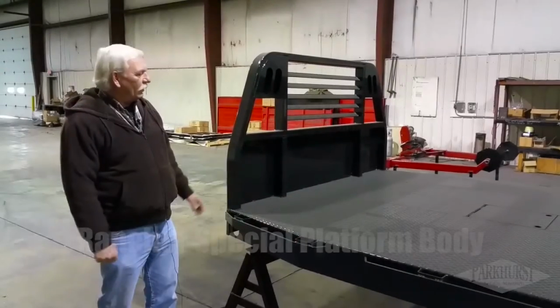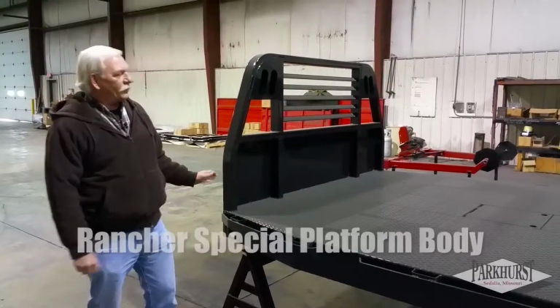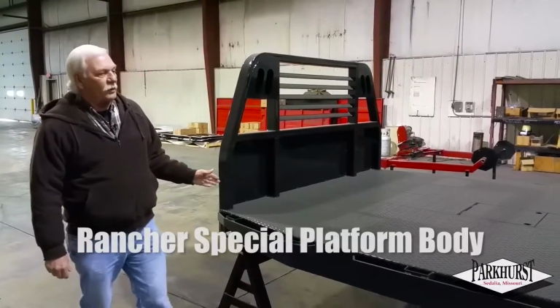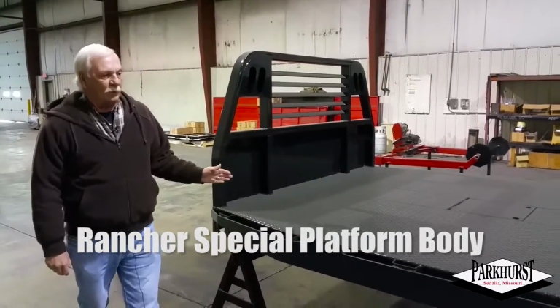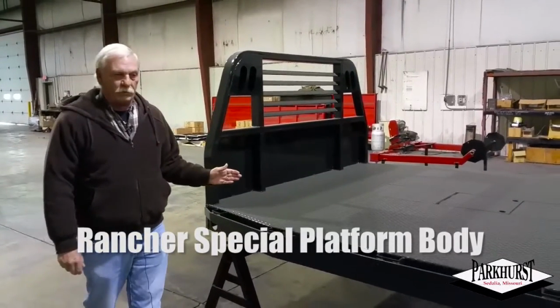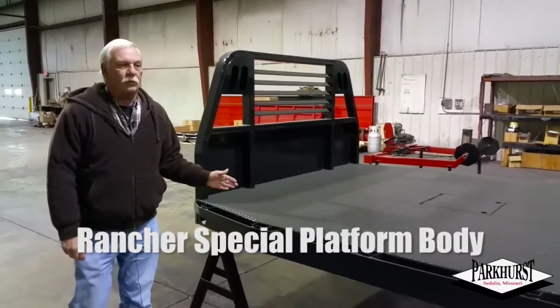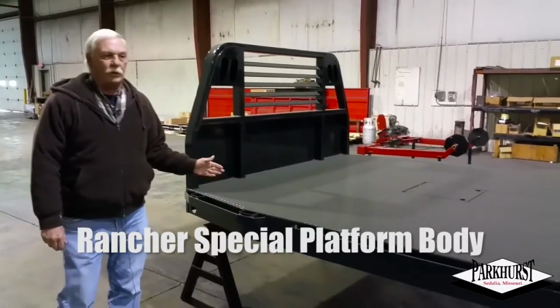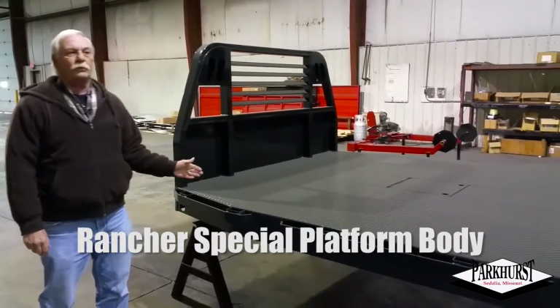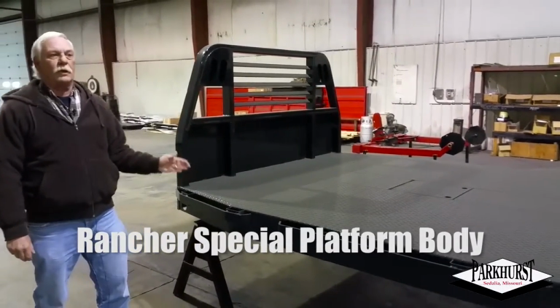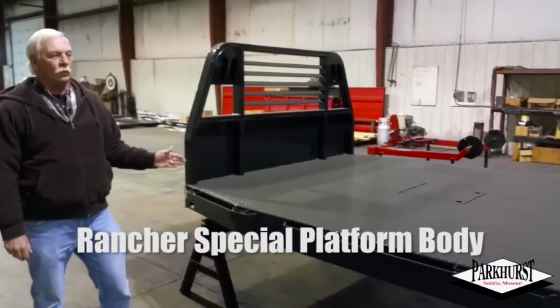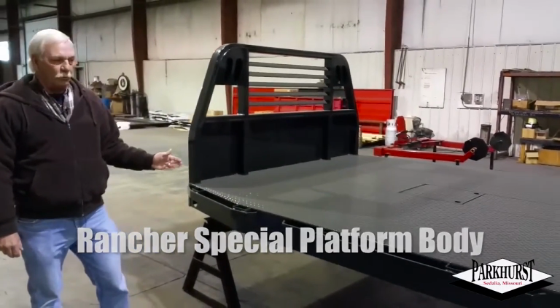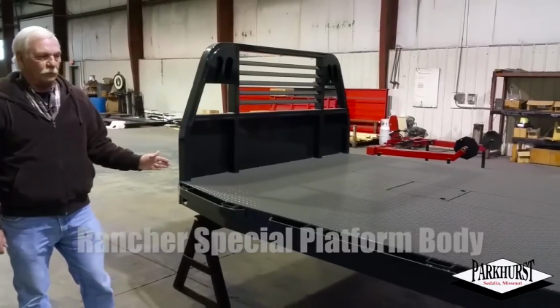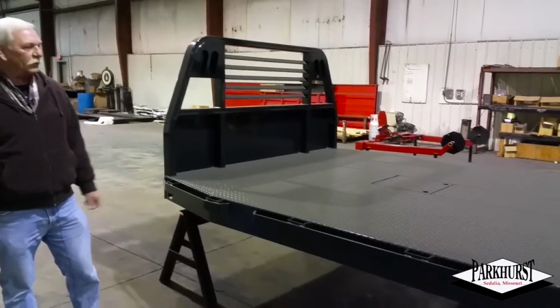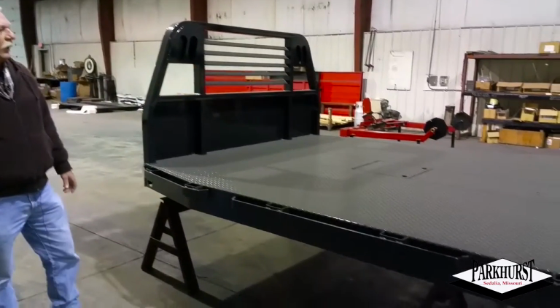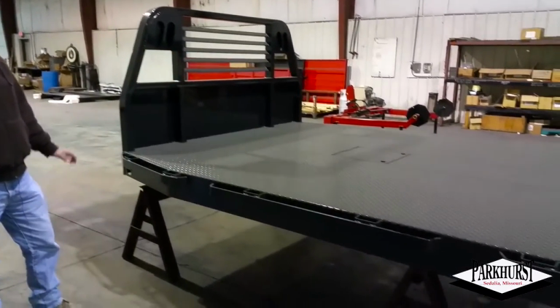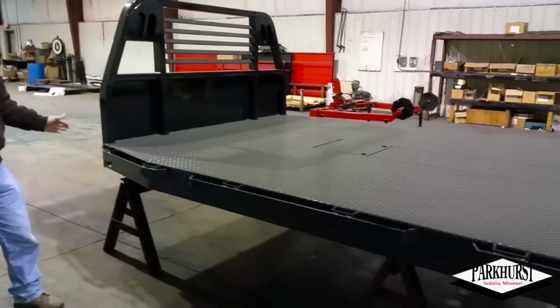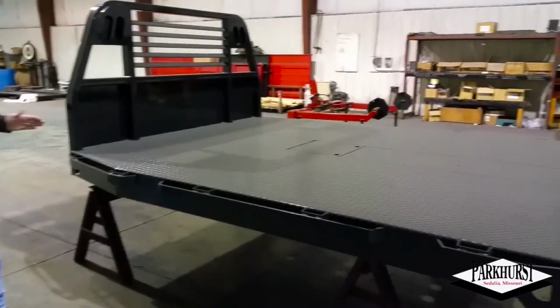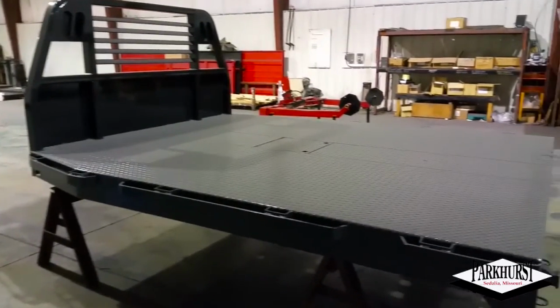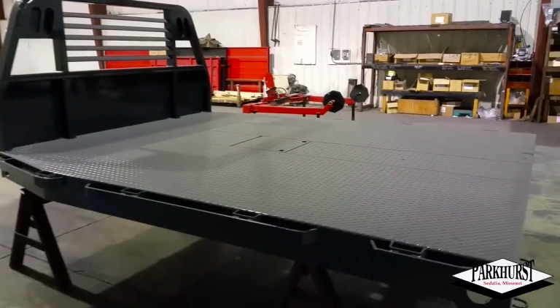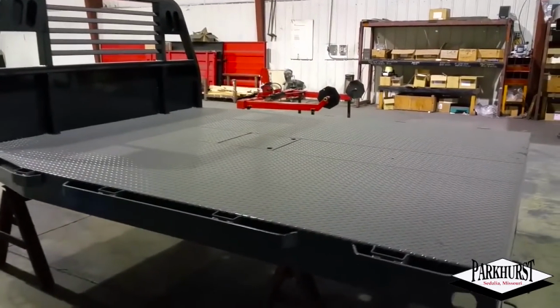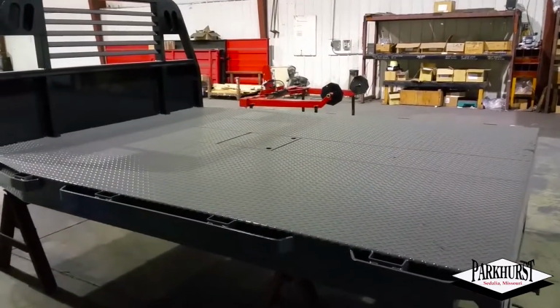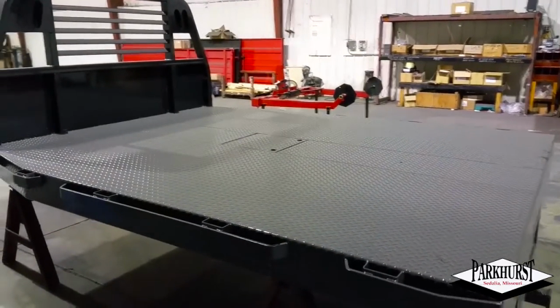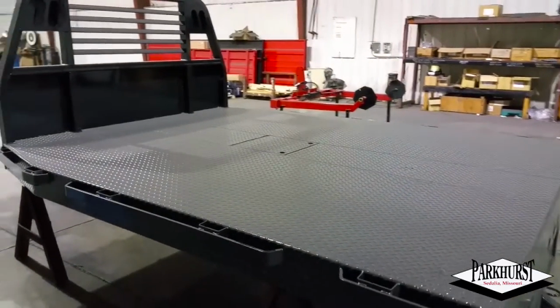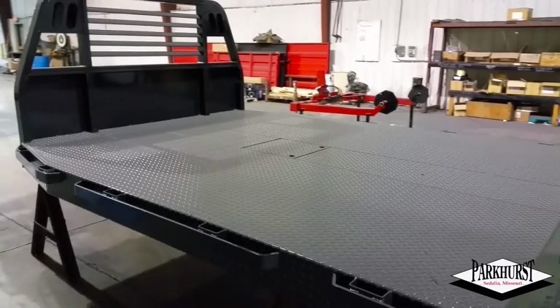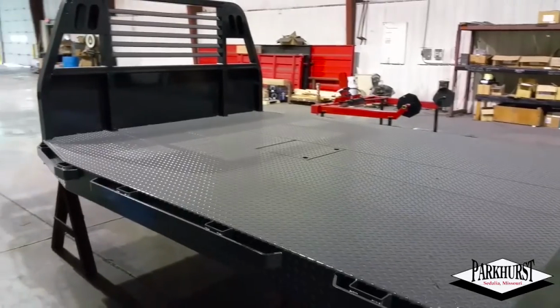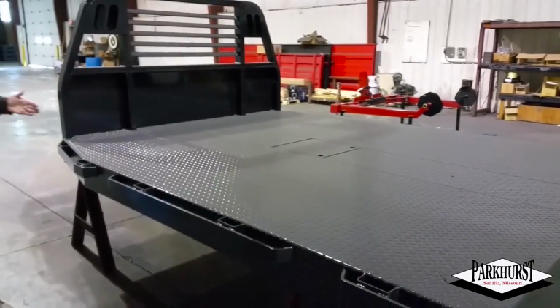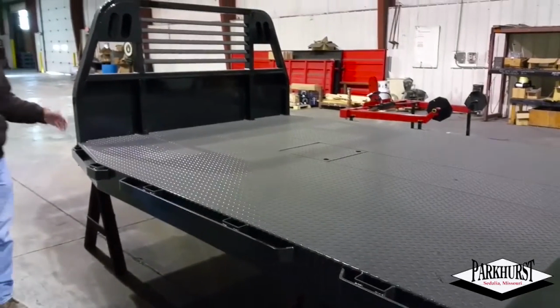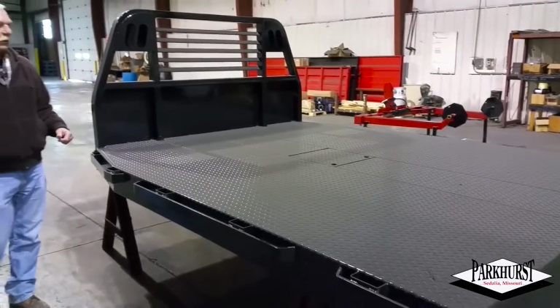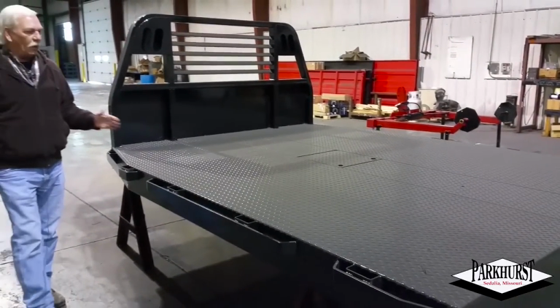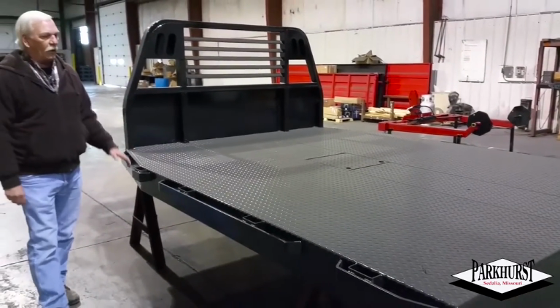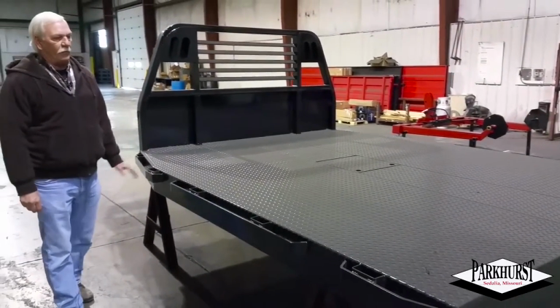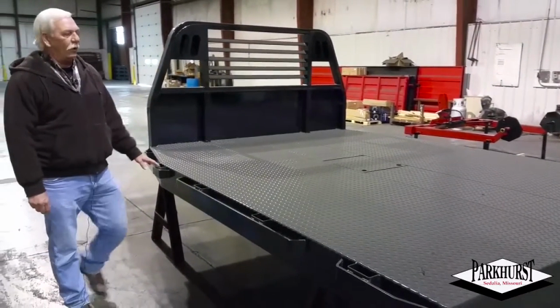The Rancher Special — we built it for single rear wheel trucks and dual rear wheel trucks, 8' 3" up to 12' in length, 84 inch wide, 96 inch wide, 99.5 inch wide.